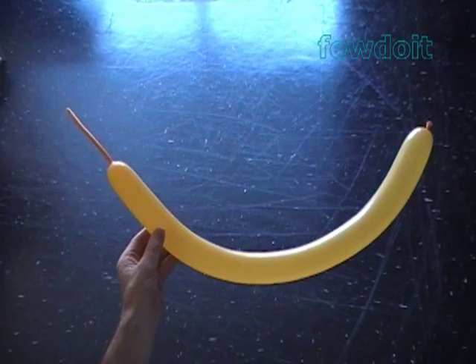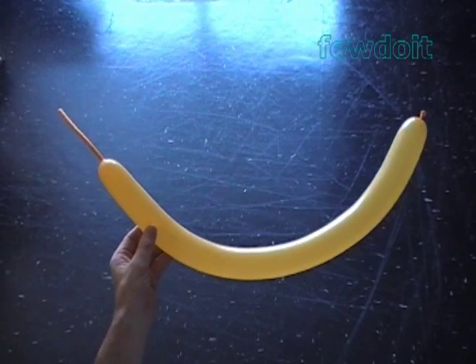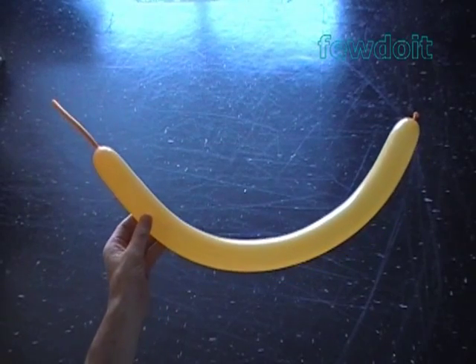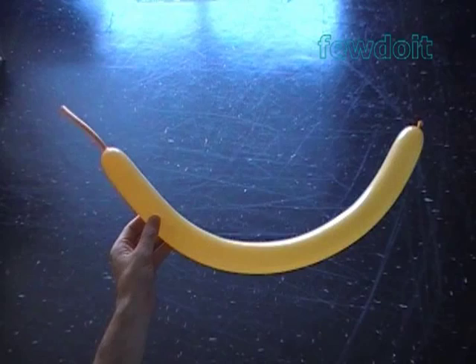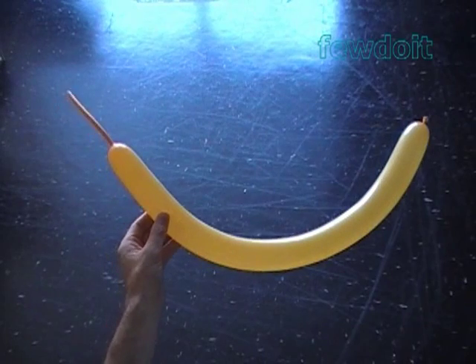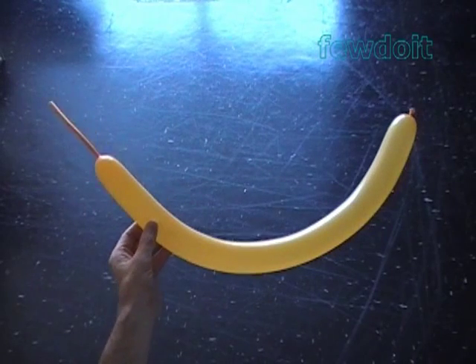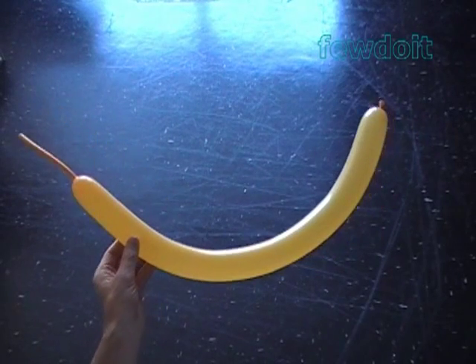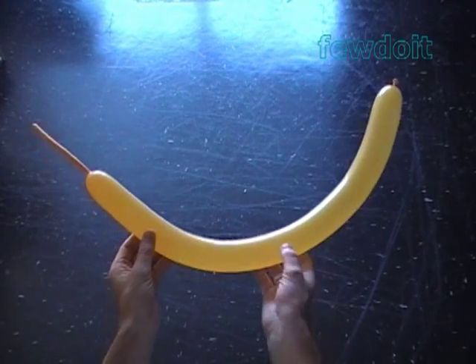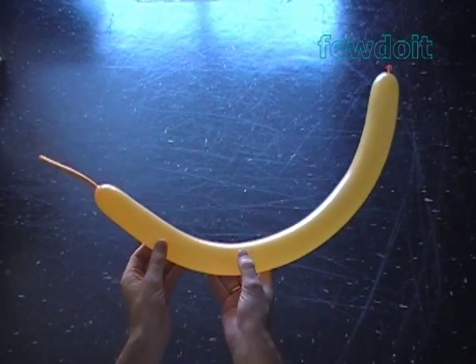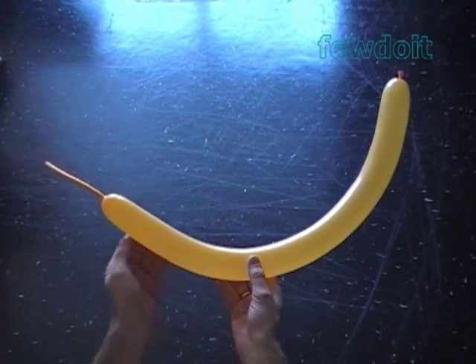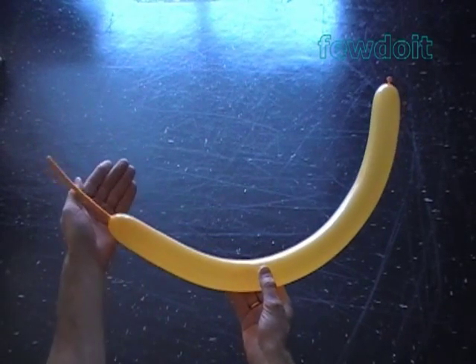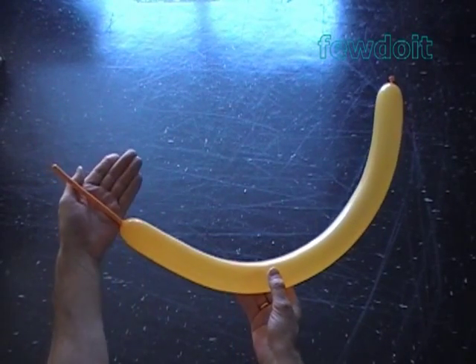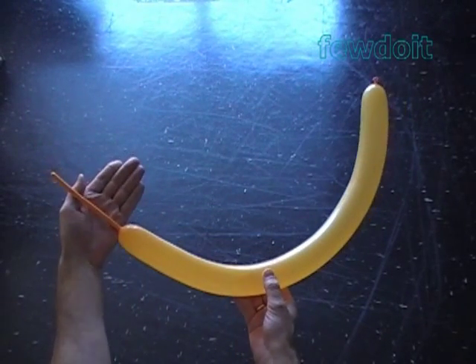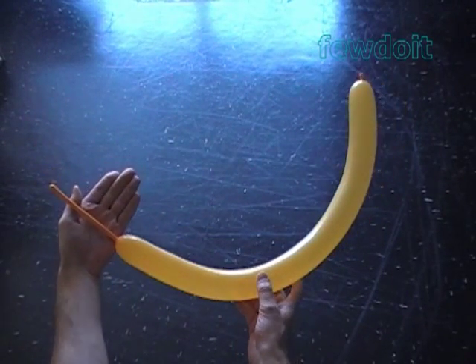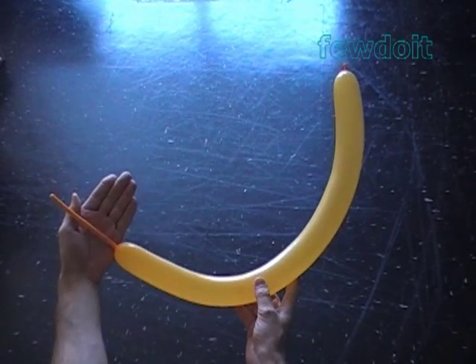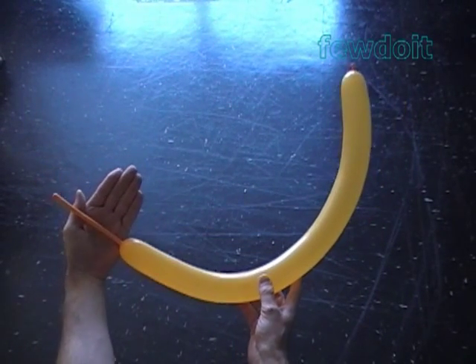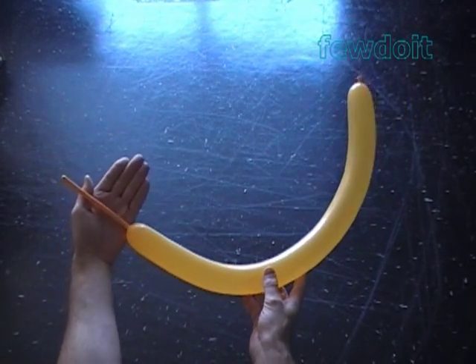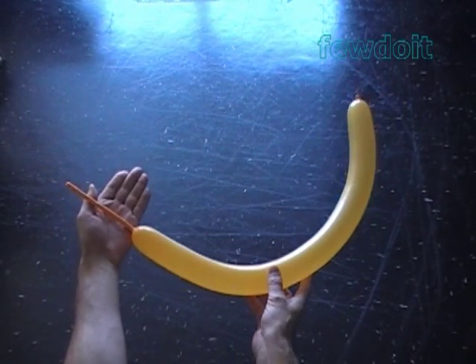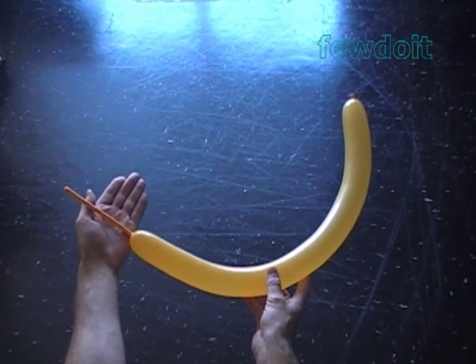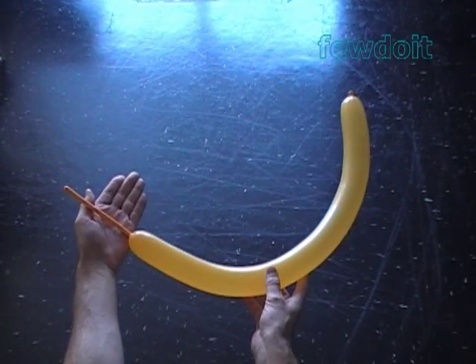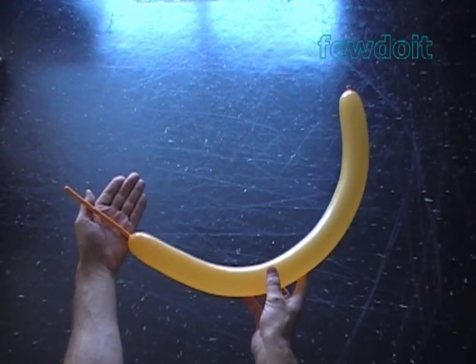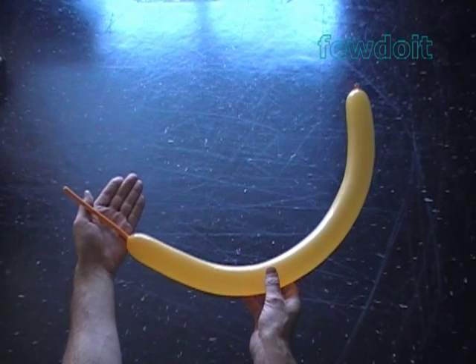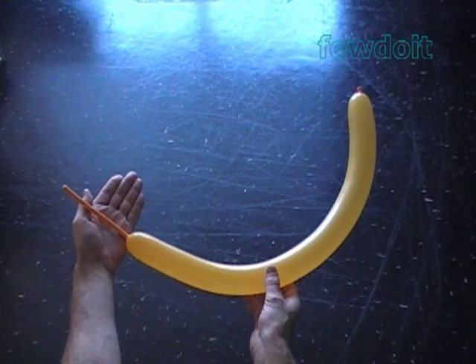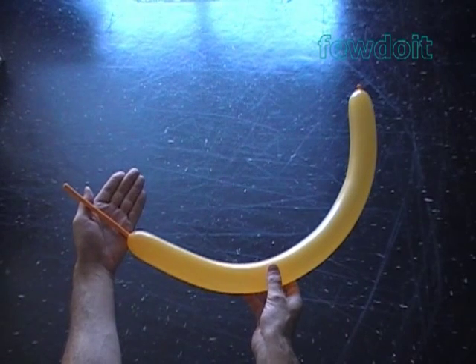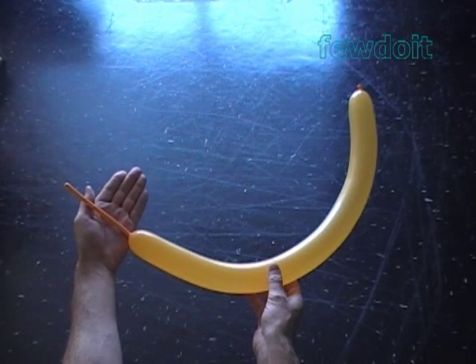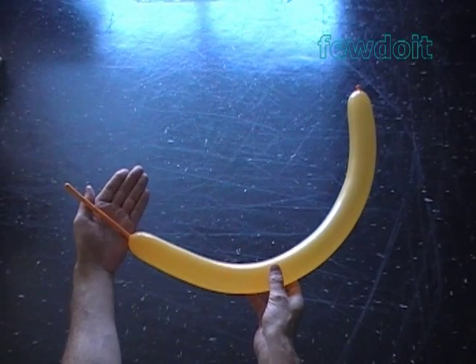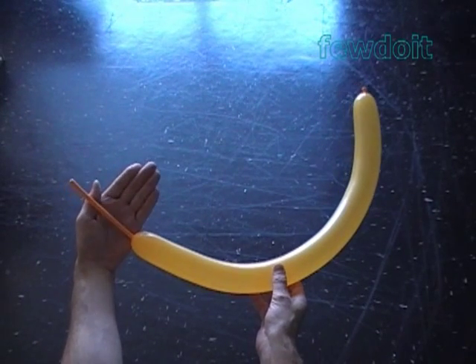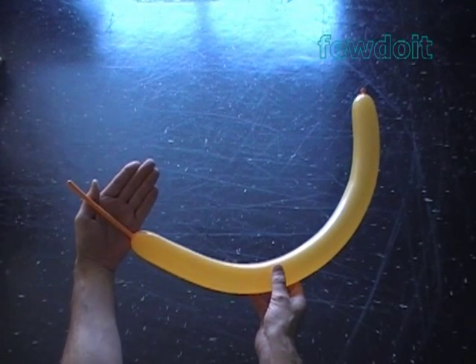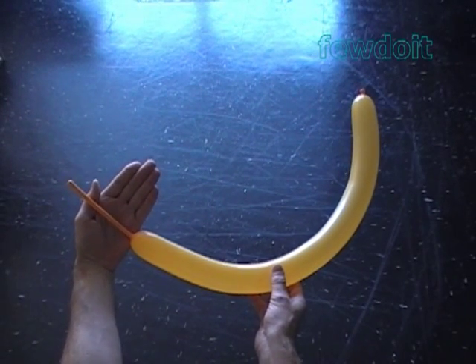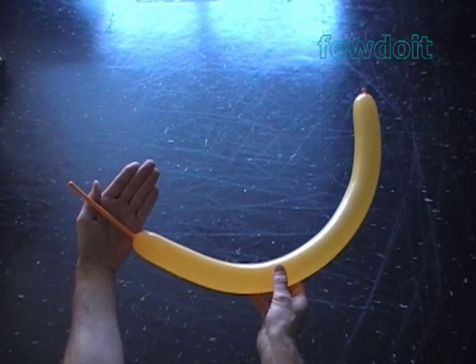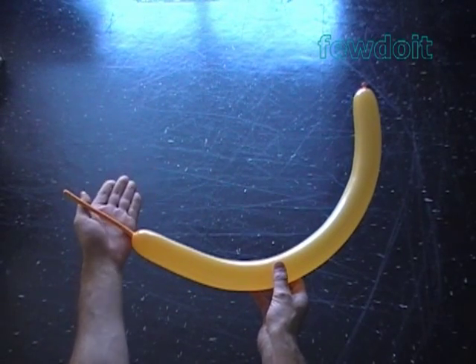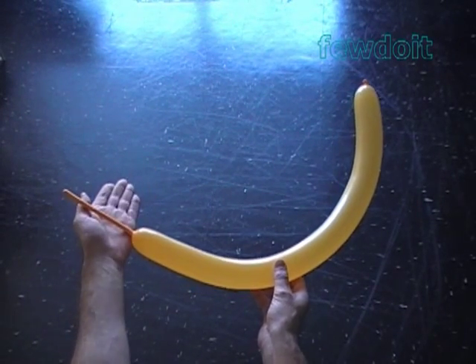Hello! Today we are going to make Russian letter SH as in the word Шарик, and then we will modify it to make the letter SH as in the word Шука.